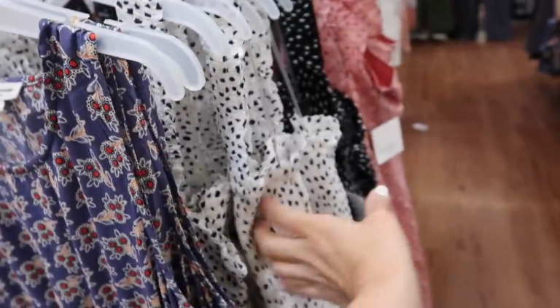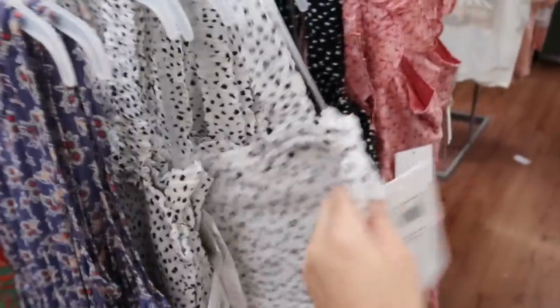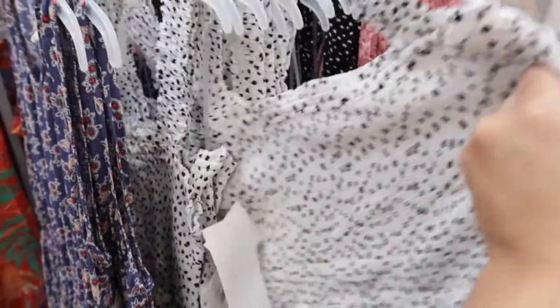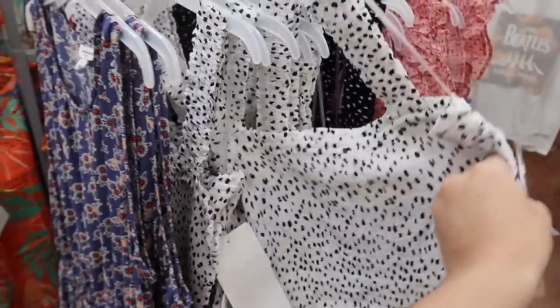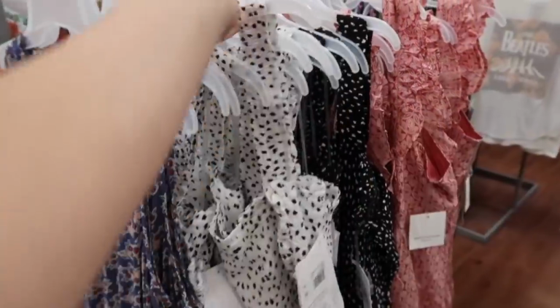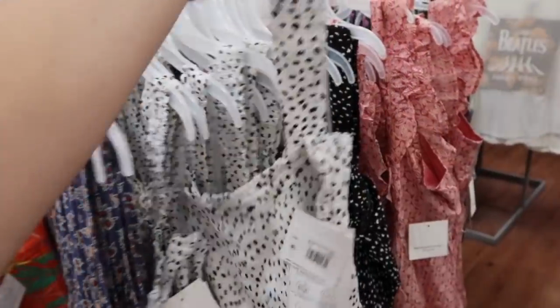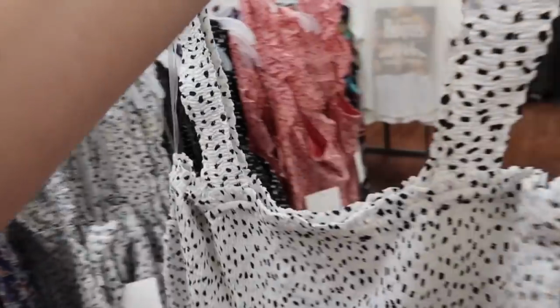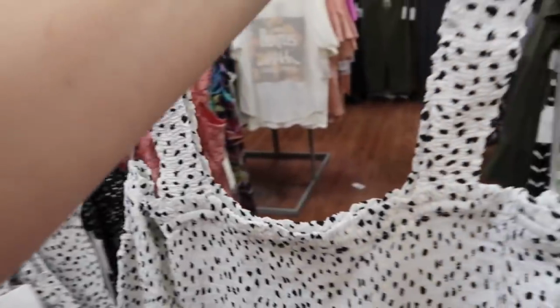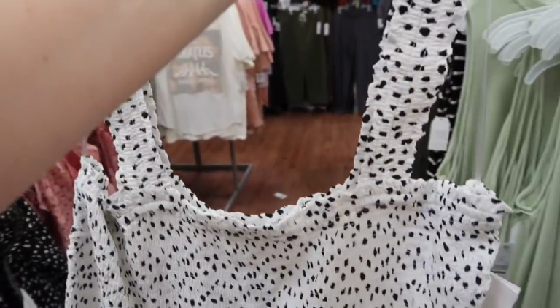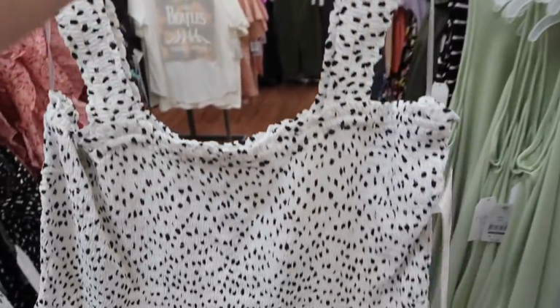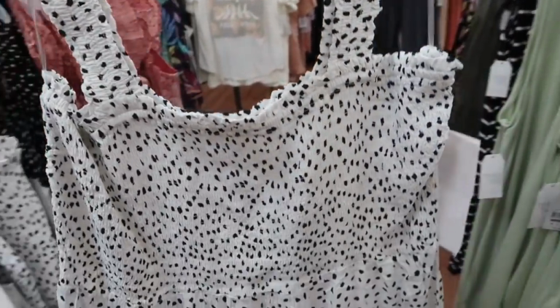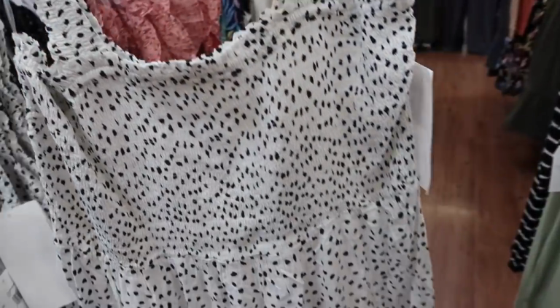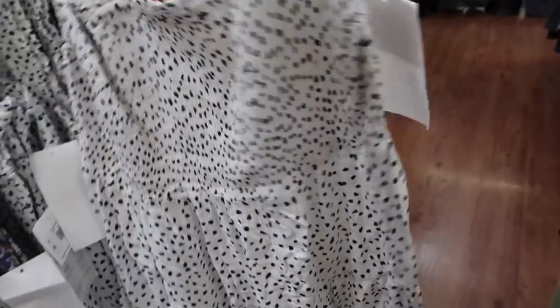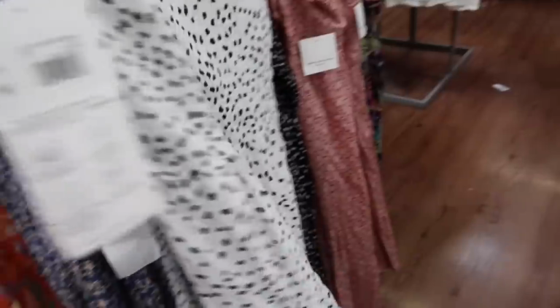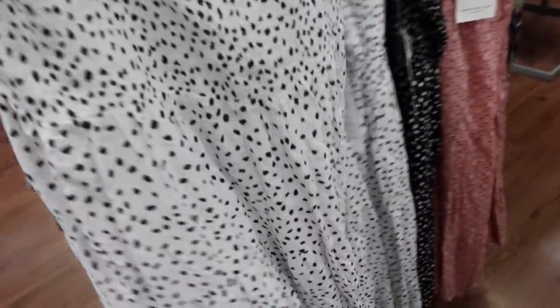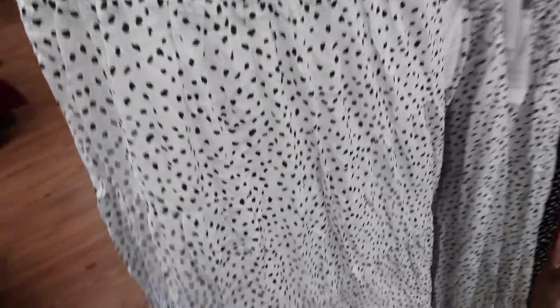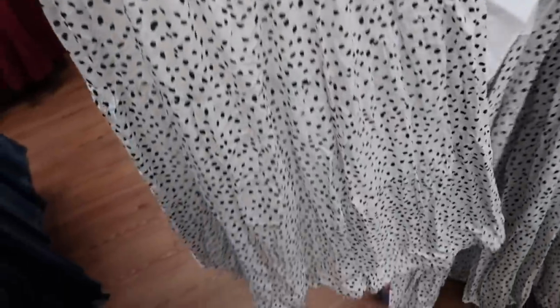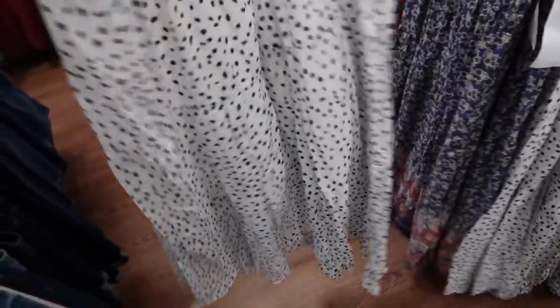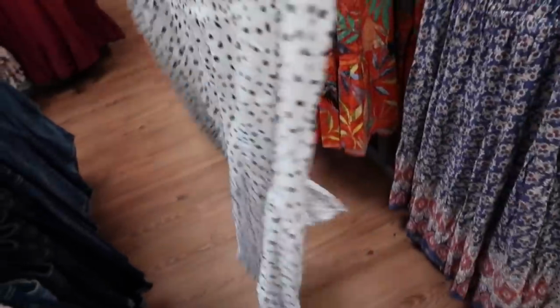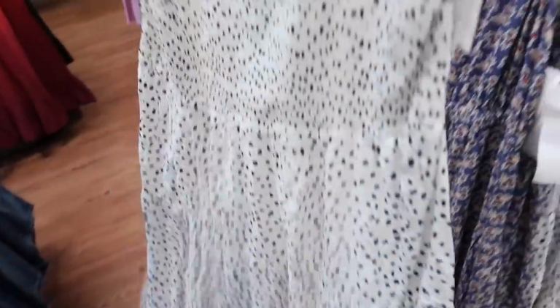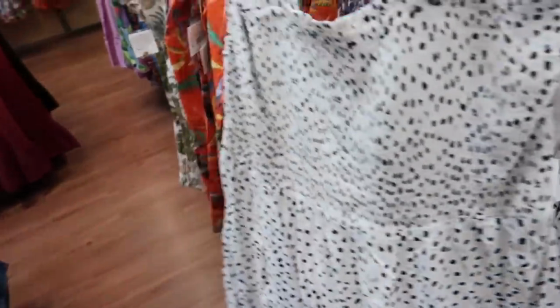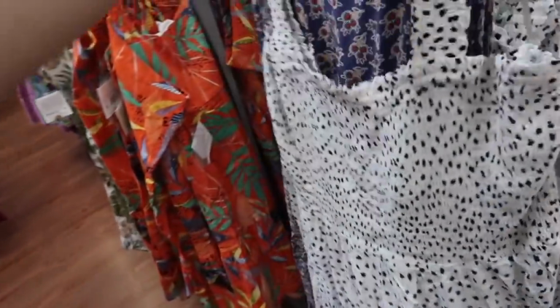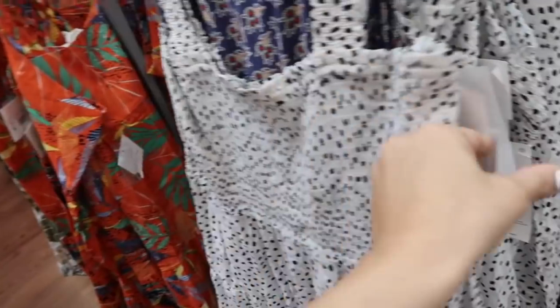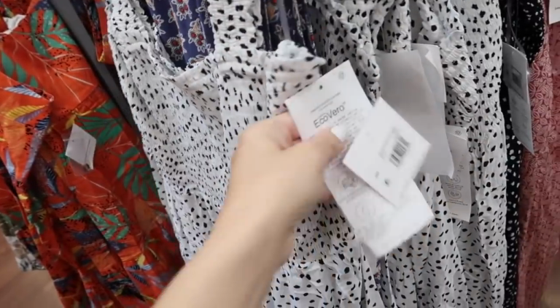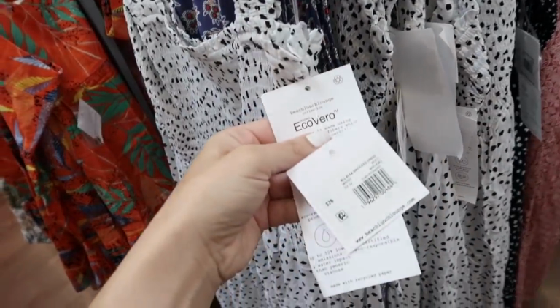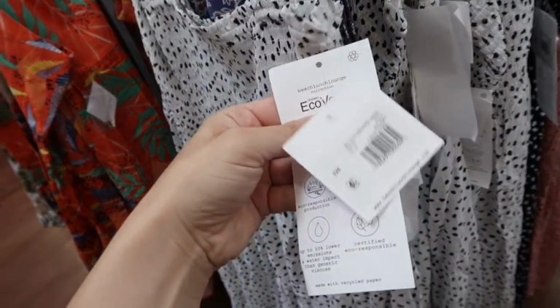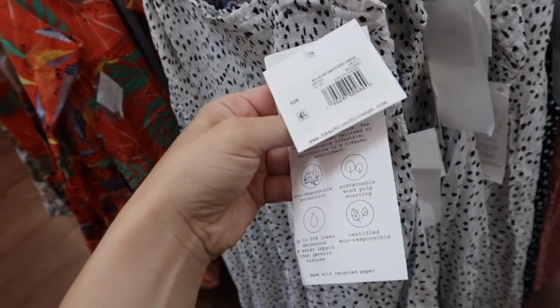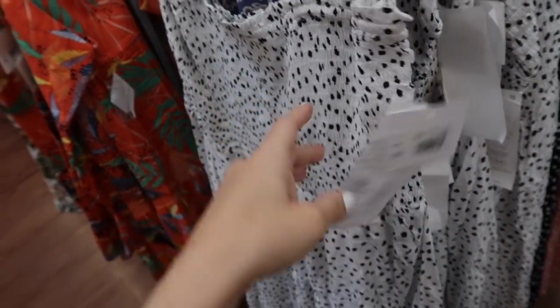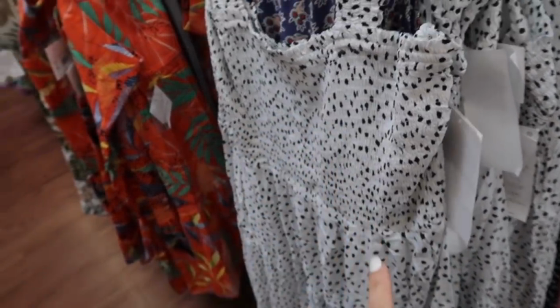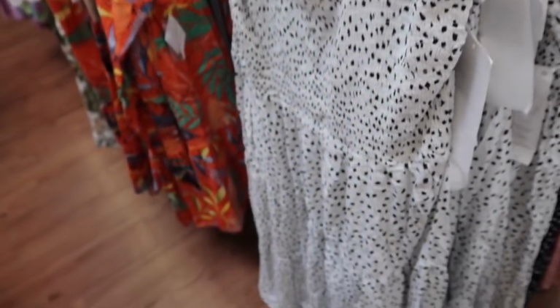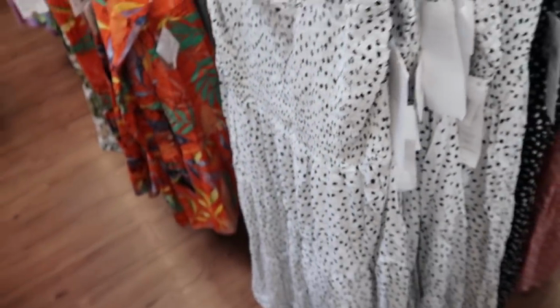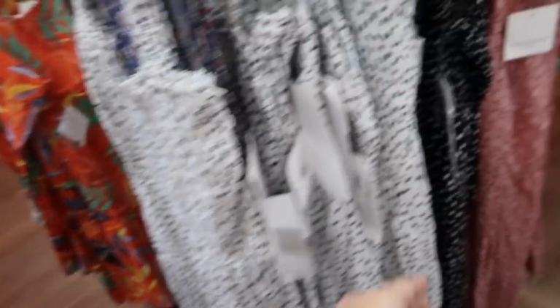Over here is a new little smock dress from Beach Lunch Lounge. This one has that square neckline, smocking in the straps and then in the bust area with the flowy skirt. This one is also $26 in the white and the black, and then also the black and the white.